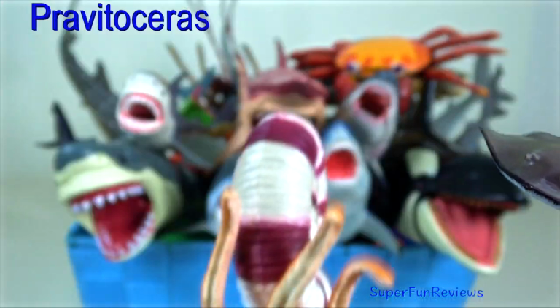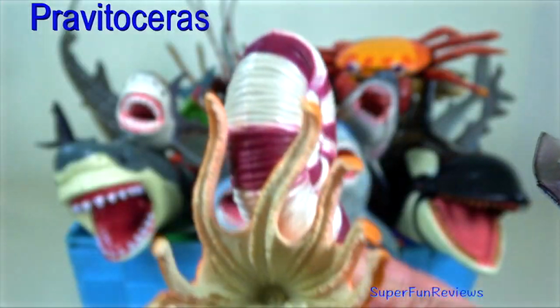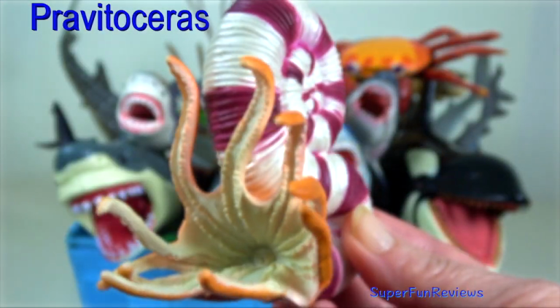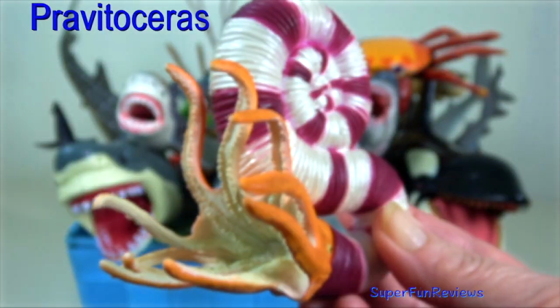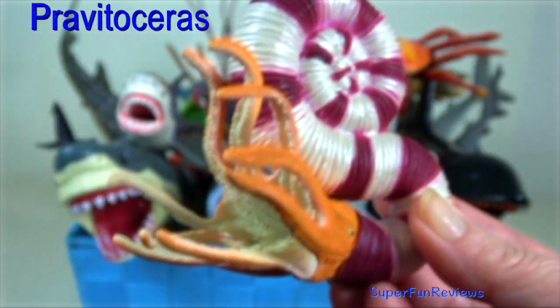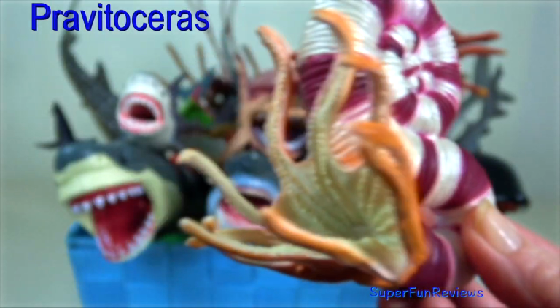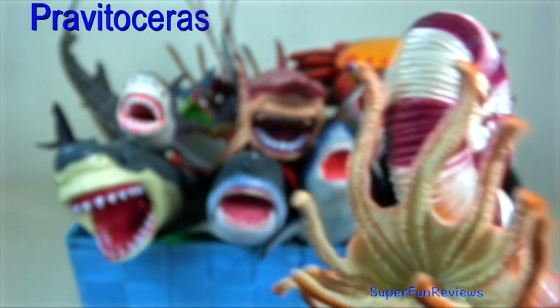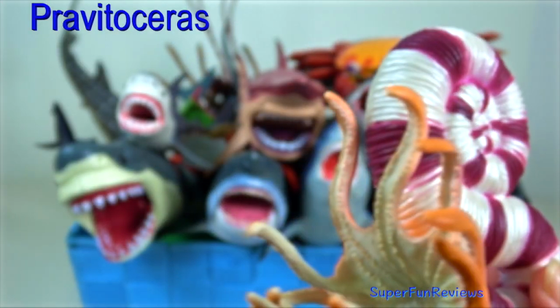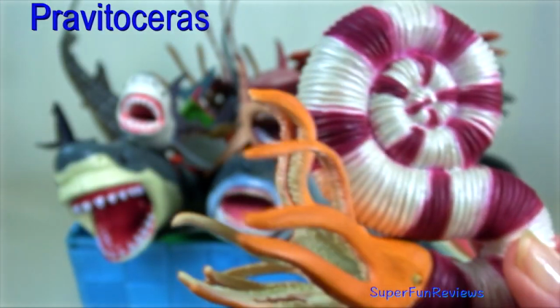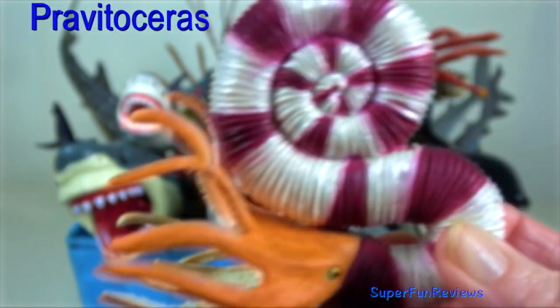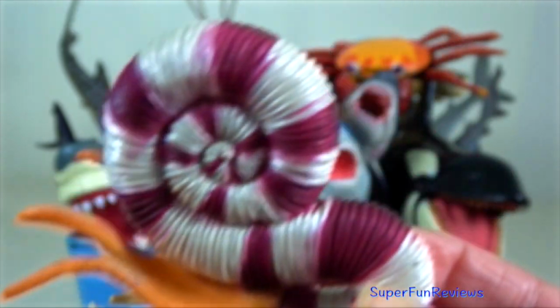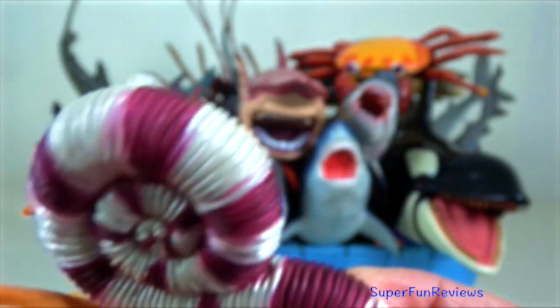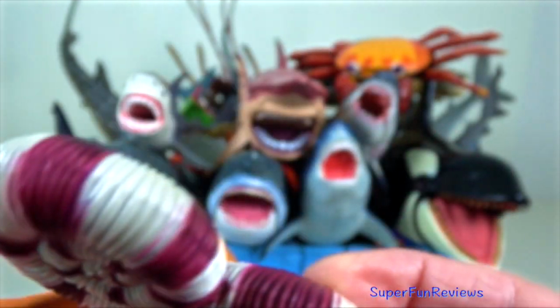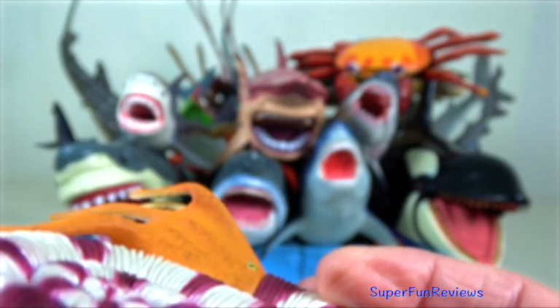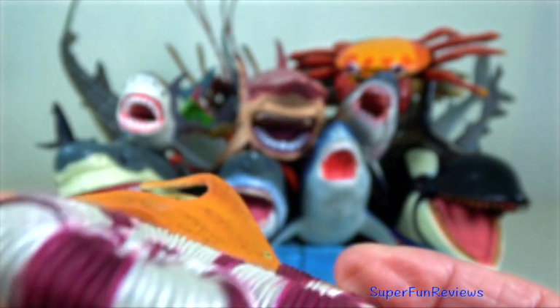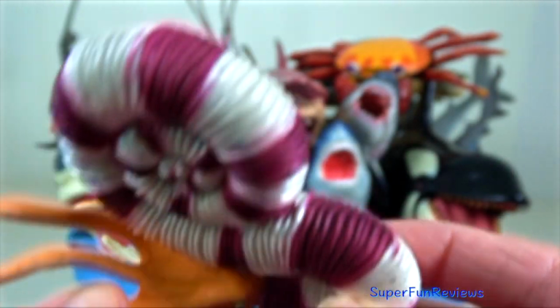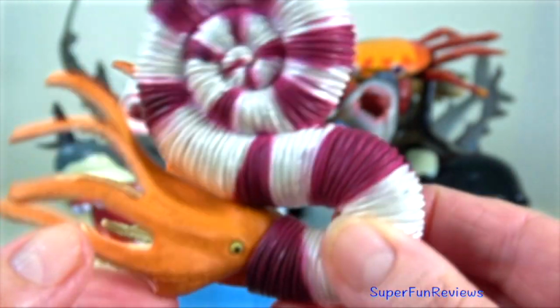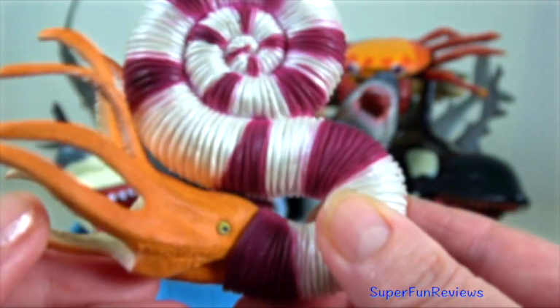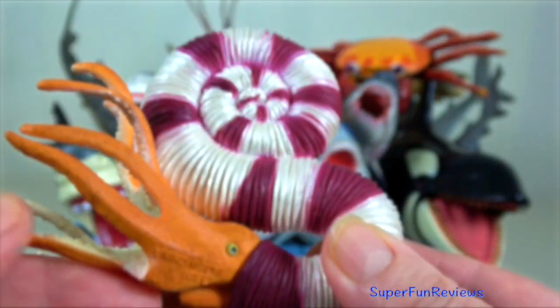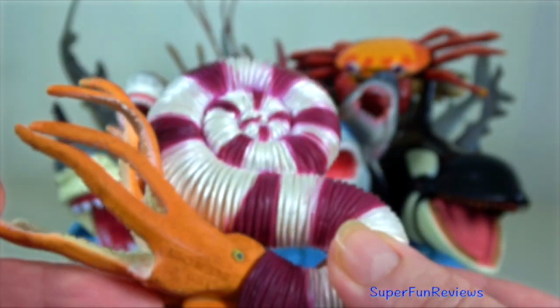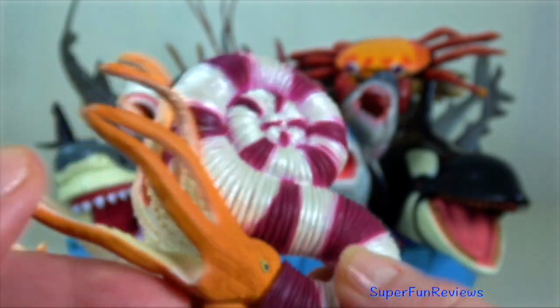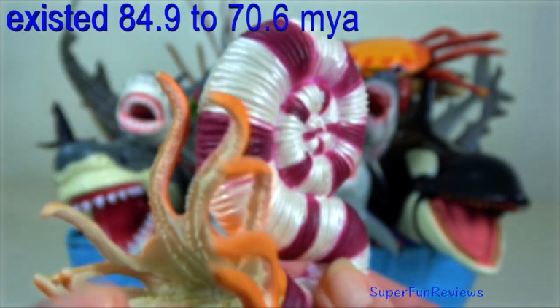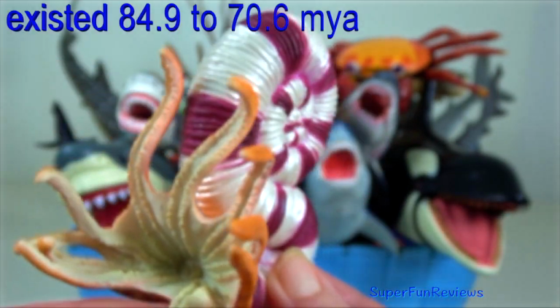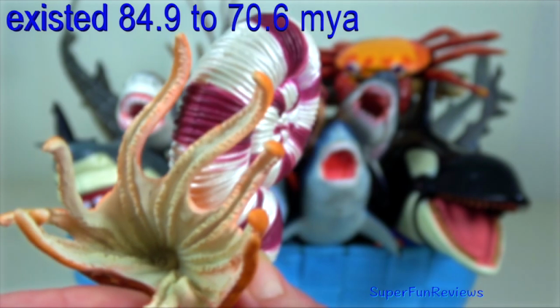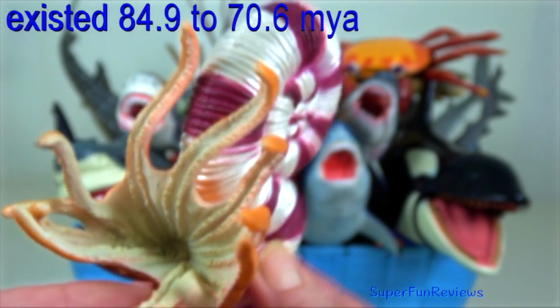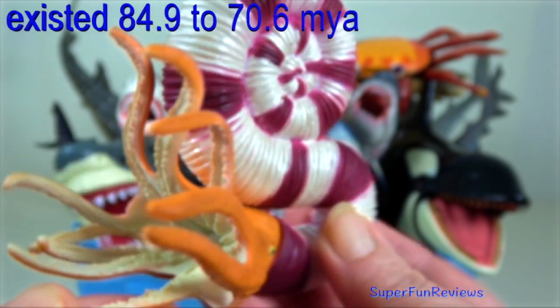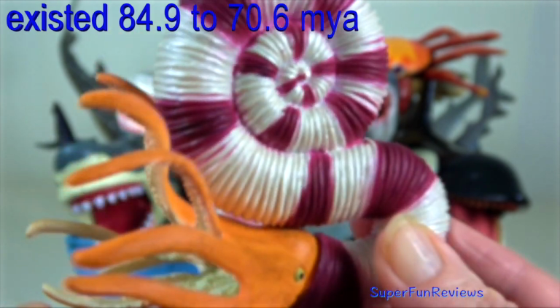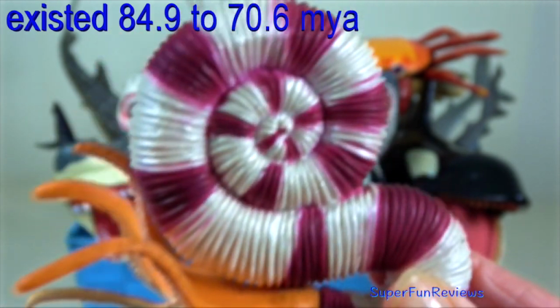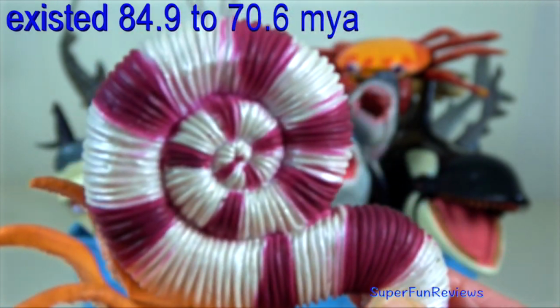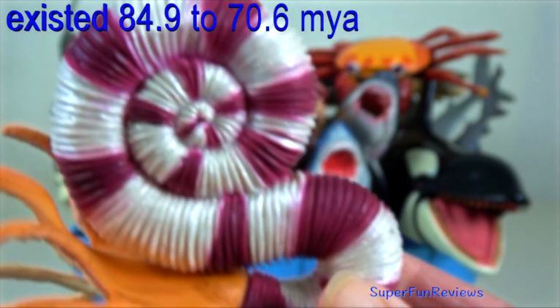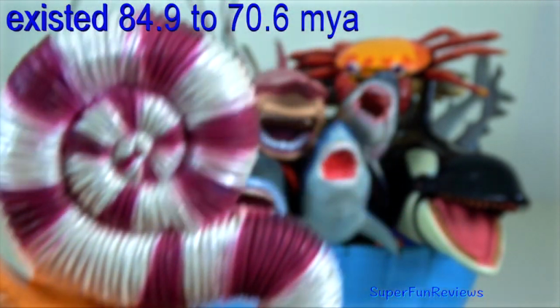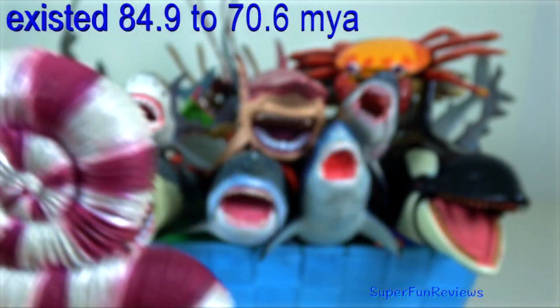Cravitoceros is an extinct genus of ammonite. They were fast-moving, nektonic carnivores that existed many years ago in Japan.